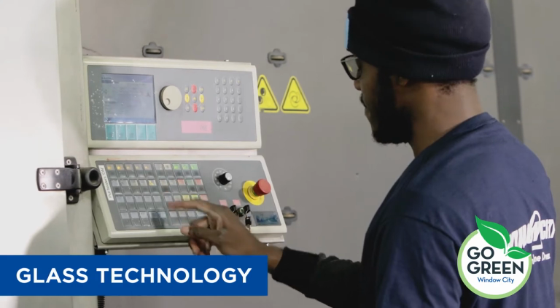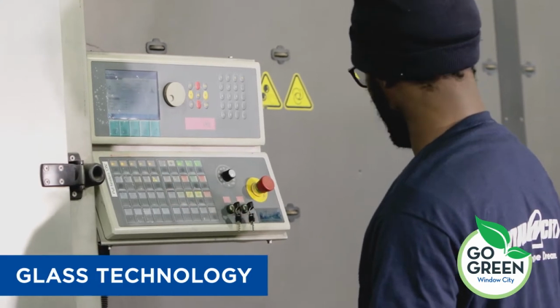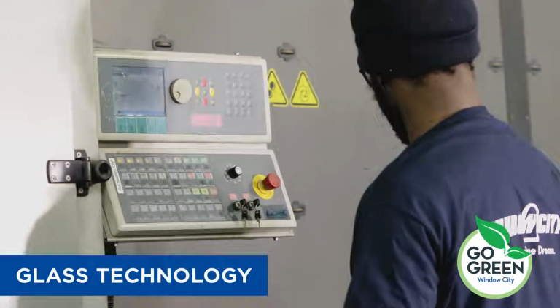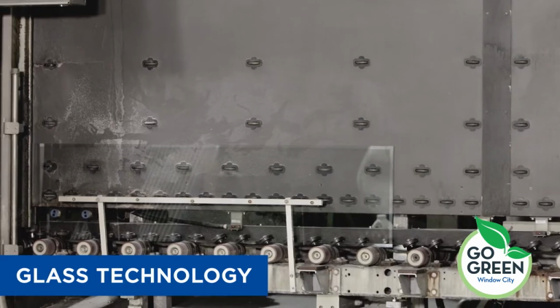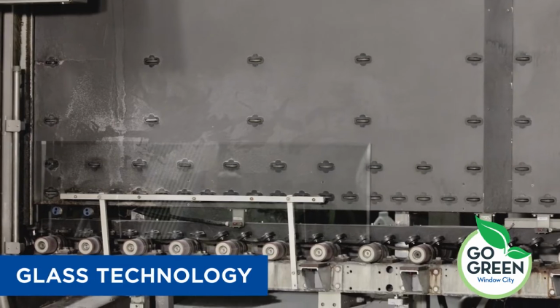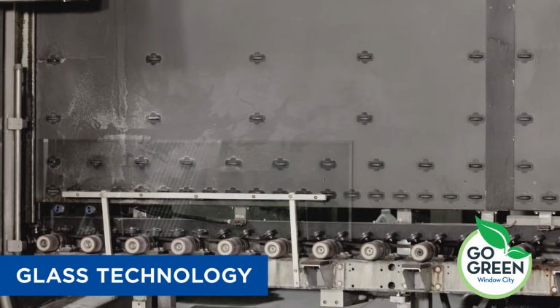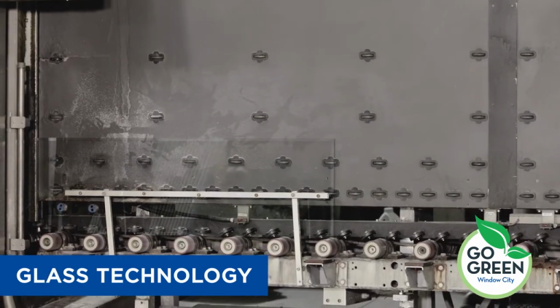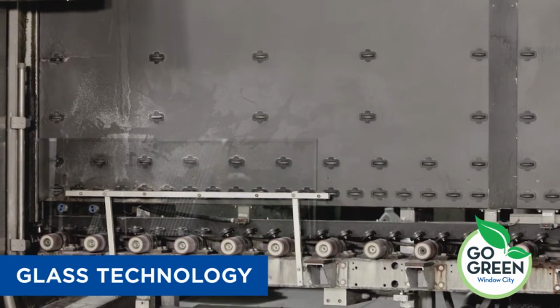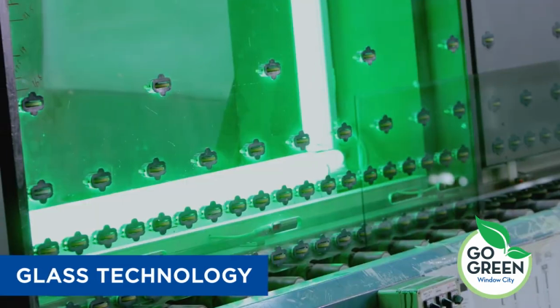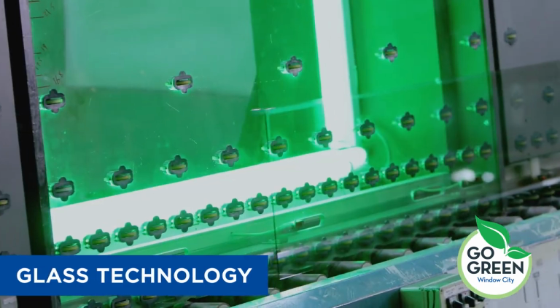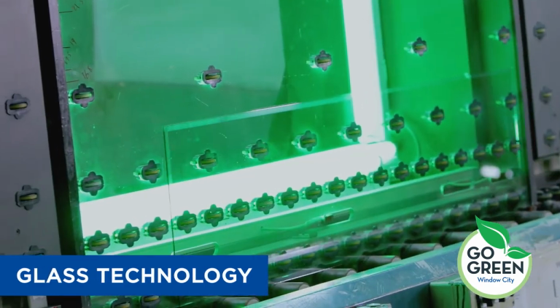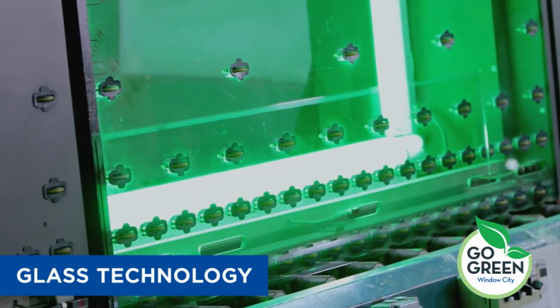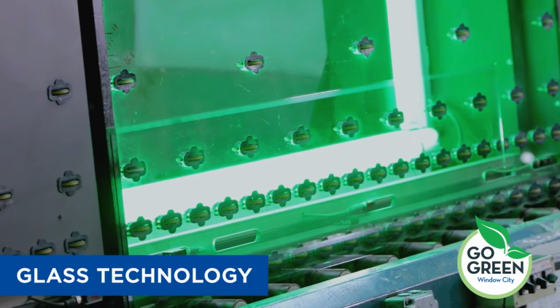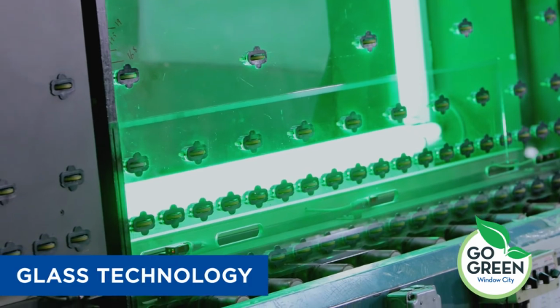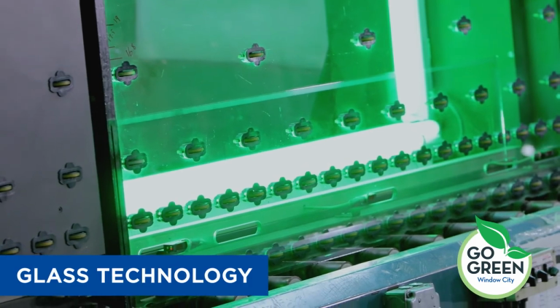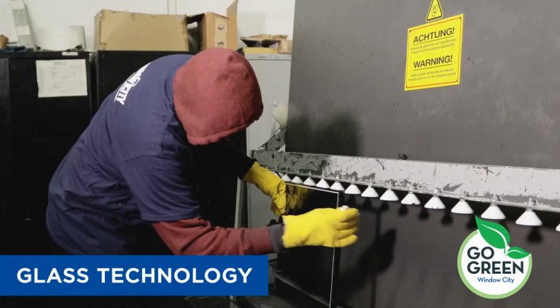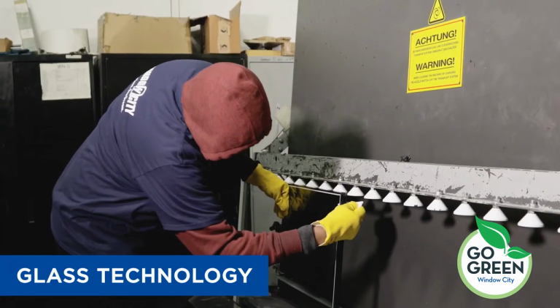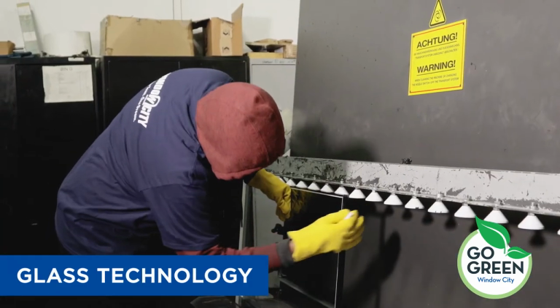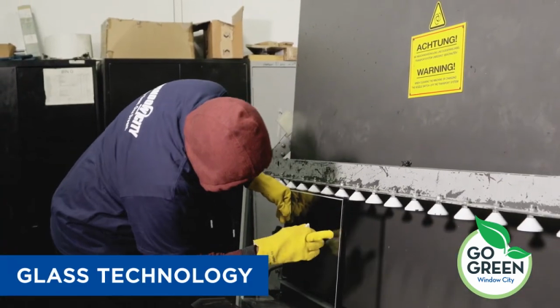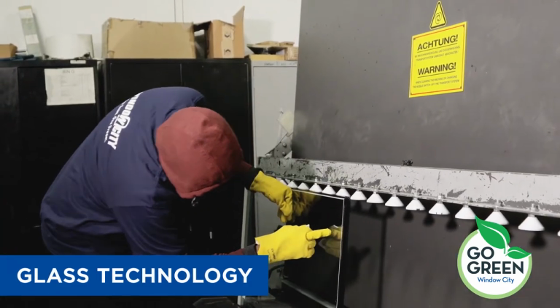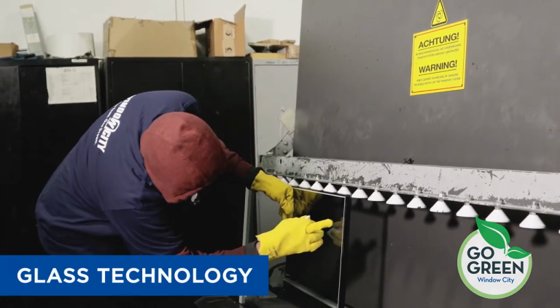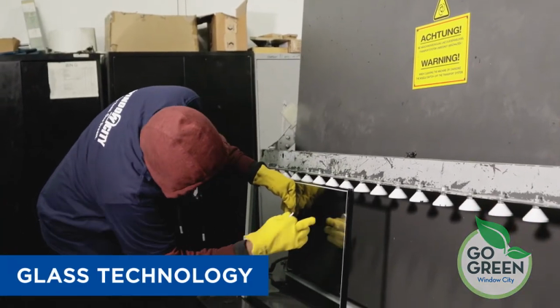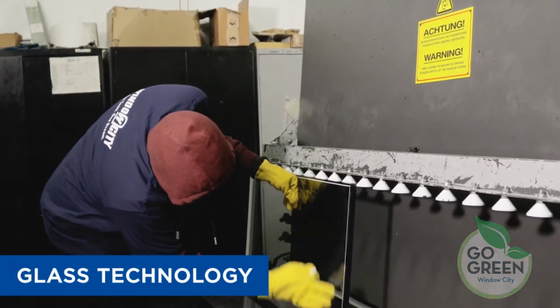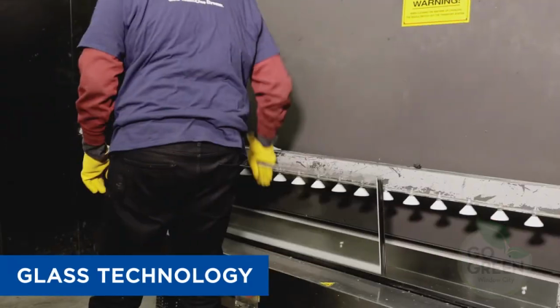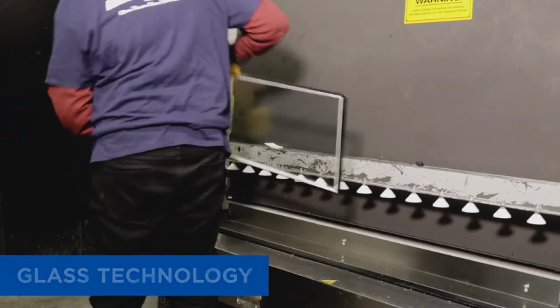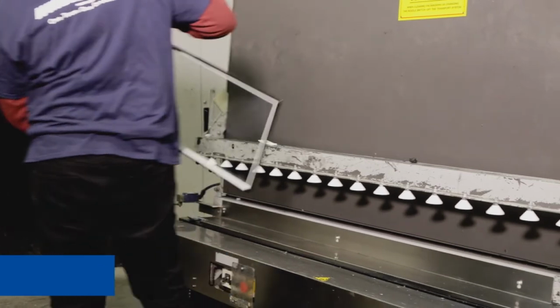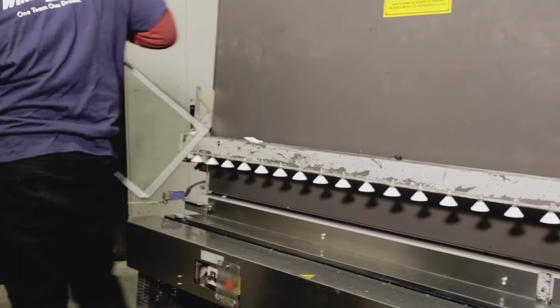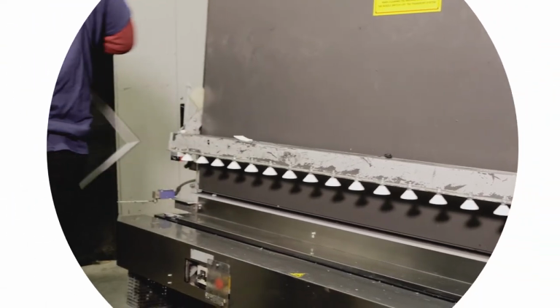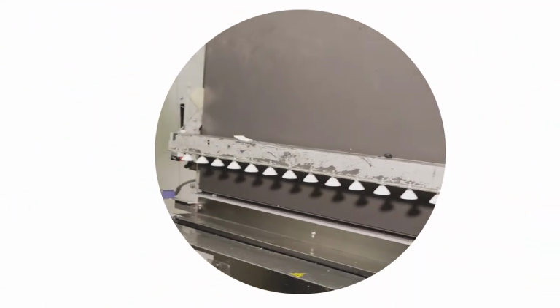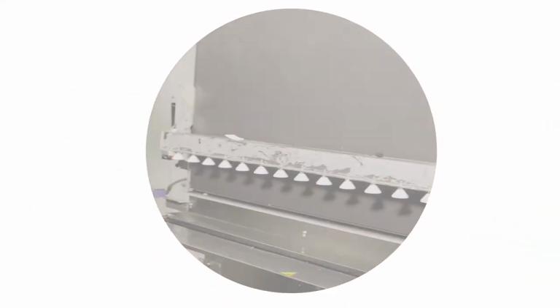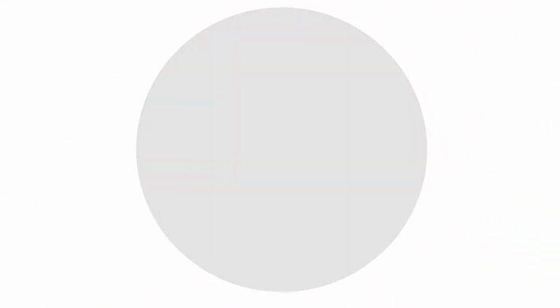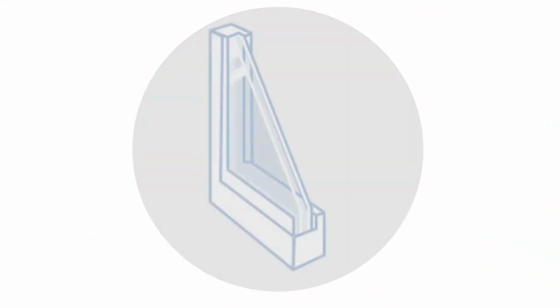This automated gas fill machine actually certifies the Argon or Krypton gas fill for each sealed unit it produces. Additionally, the sealant around our super spacer is thicker than required to maintain a superior seal, resulting in a much more energy efficient product.